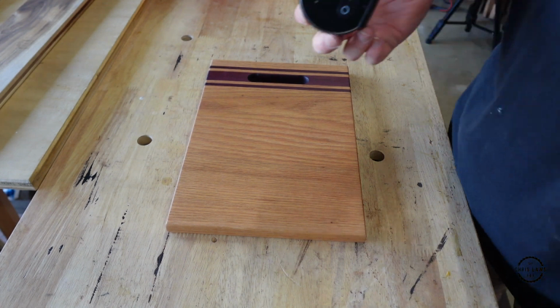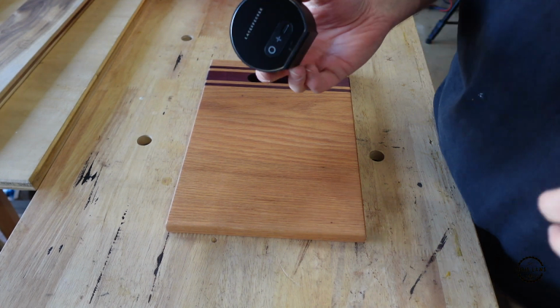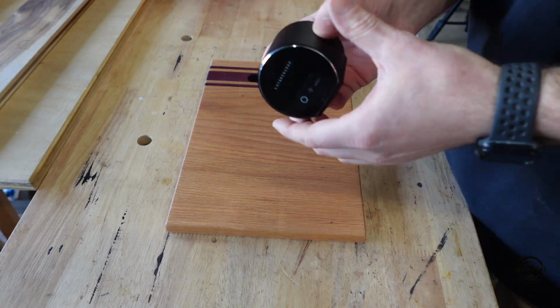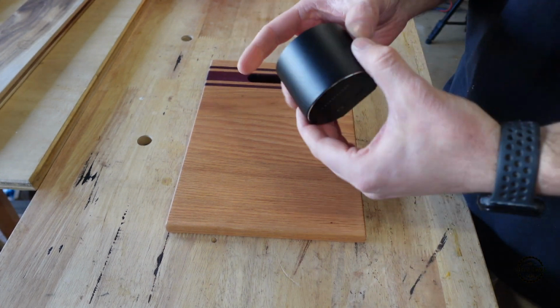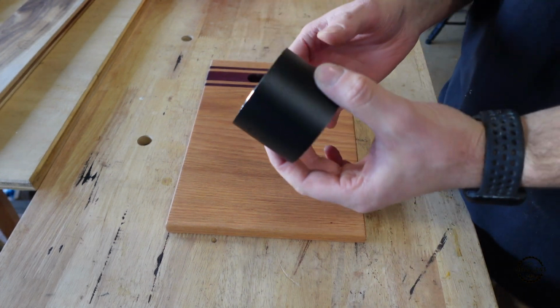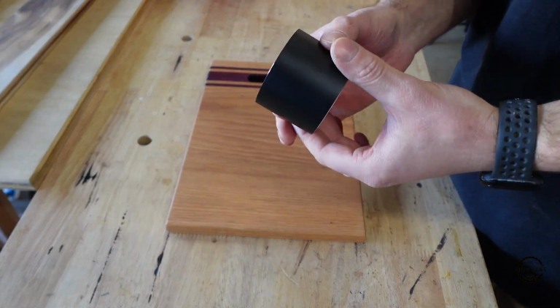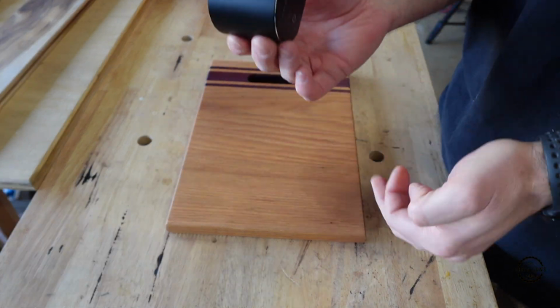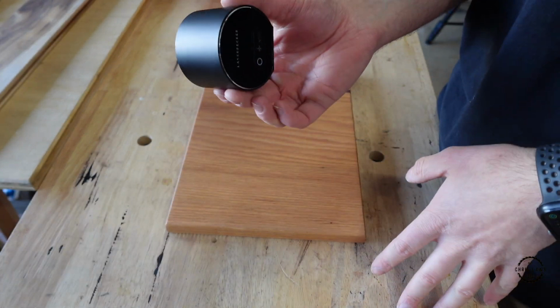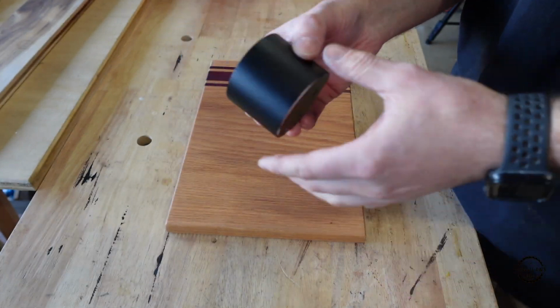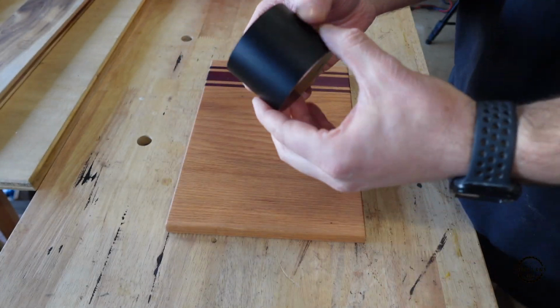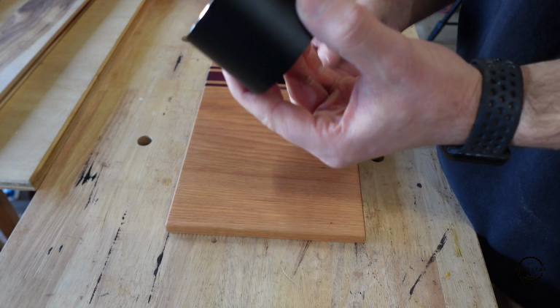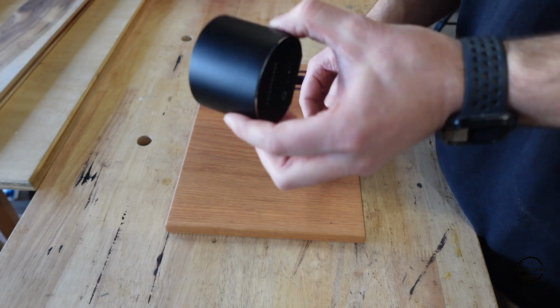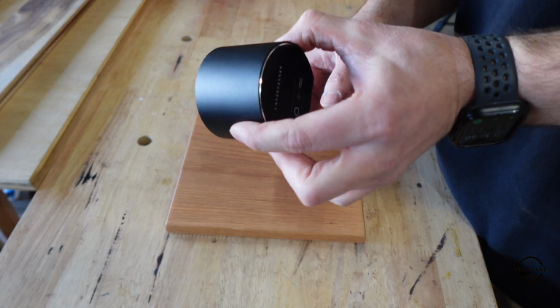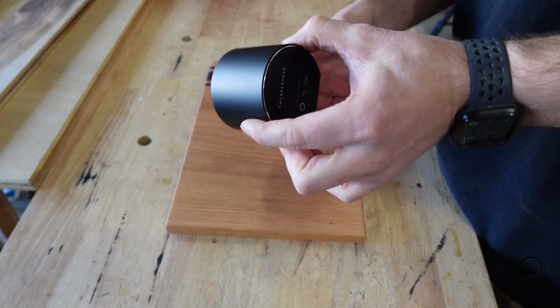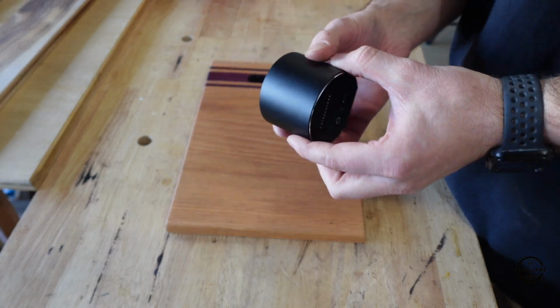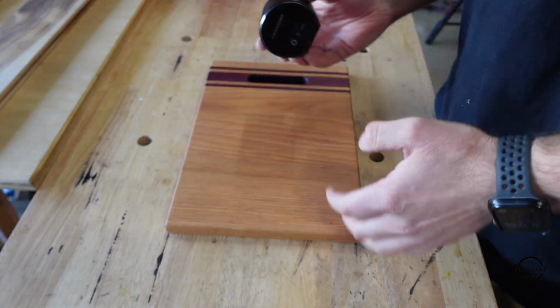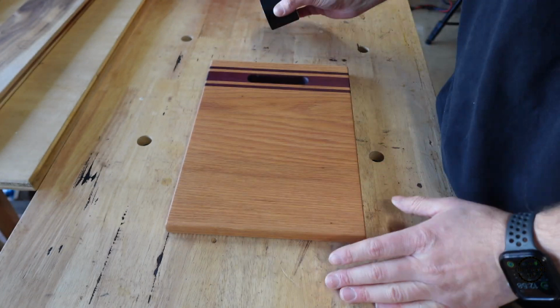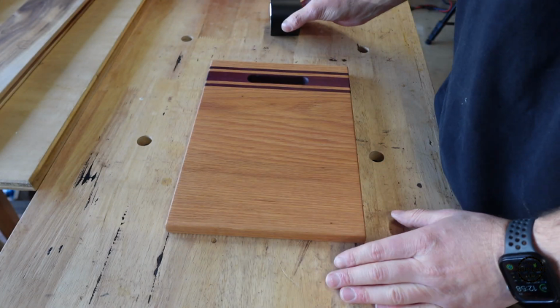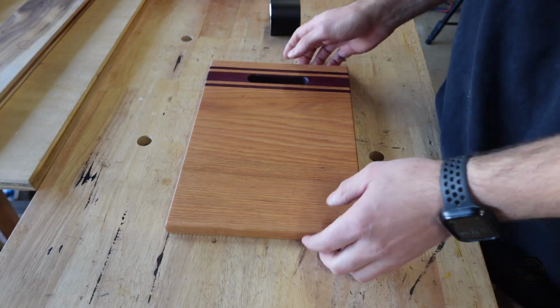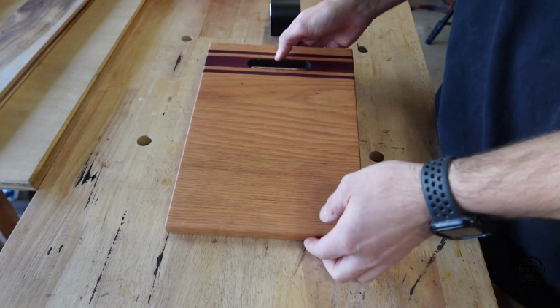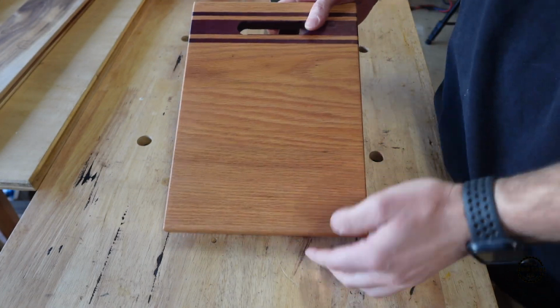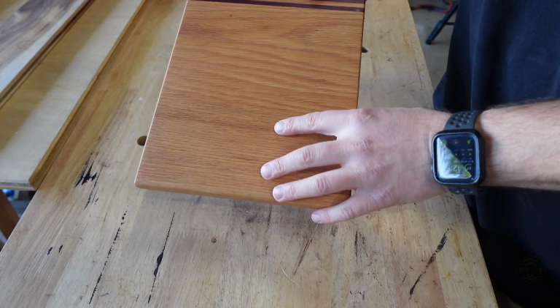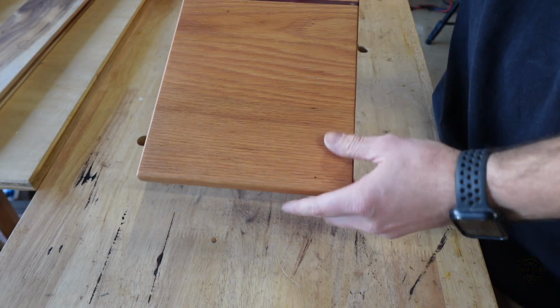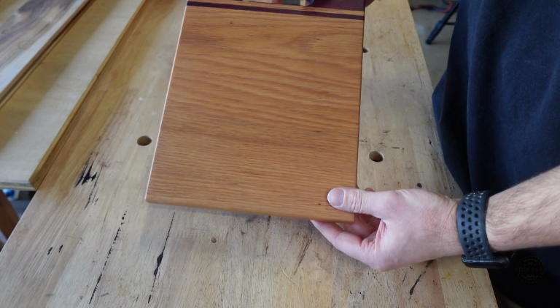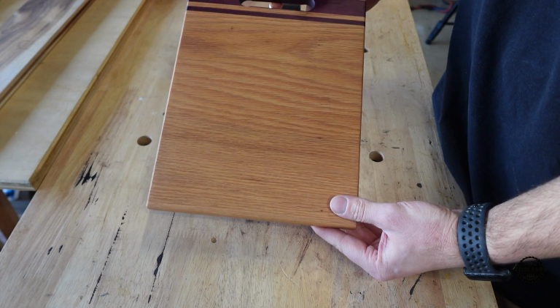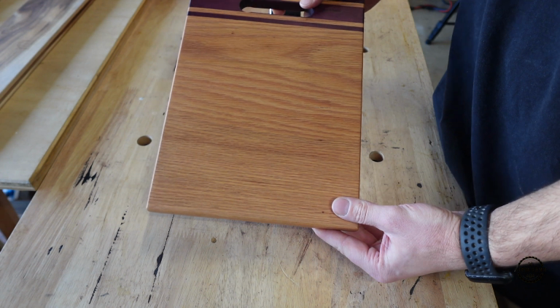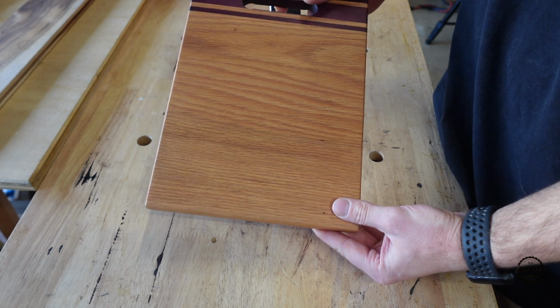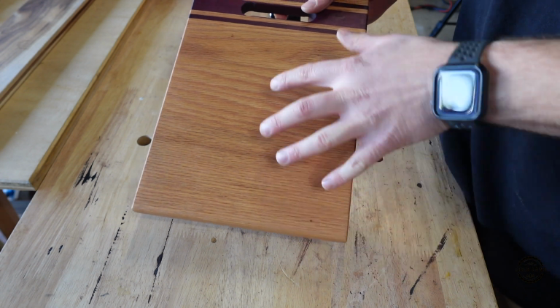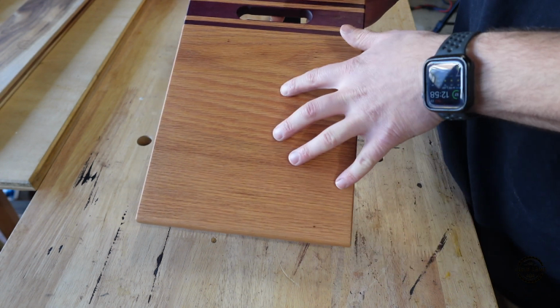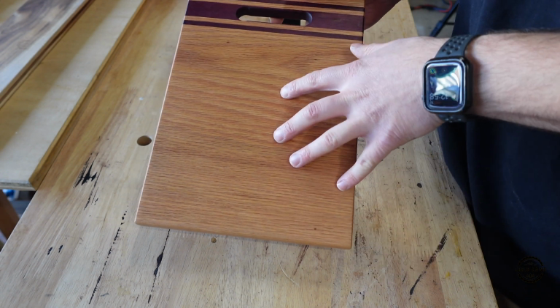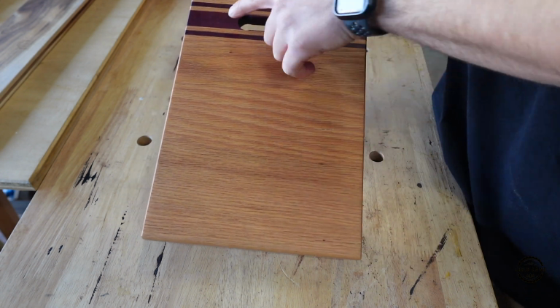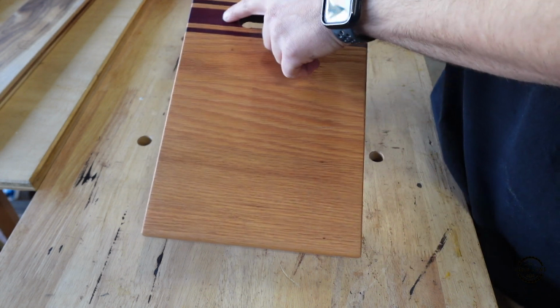Today I'm going to do a quick tutorial on how to engrave with the Laserpecker L1. I'm going to be engraving this cutting board that I made. It's red oak and purple heart.